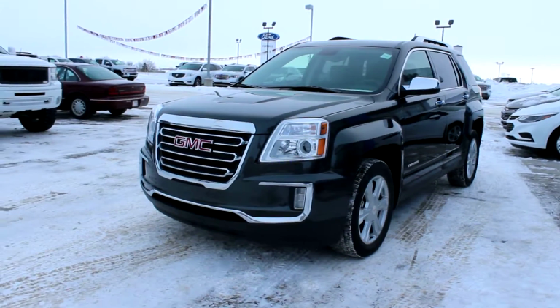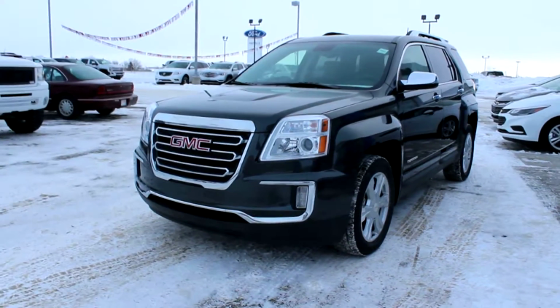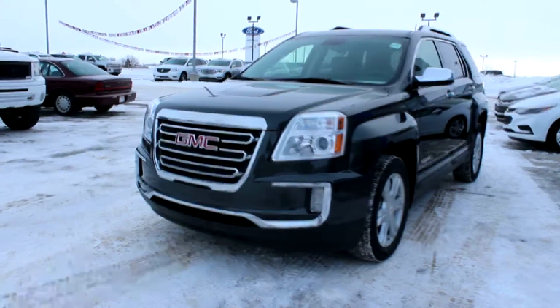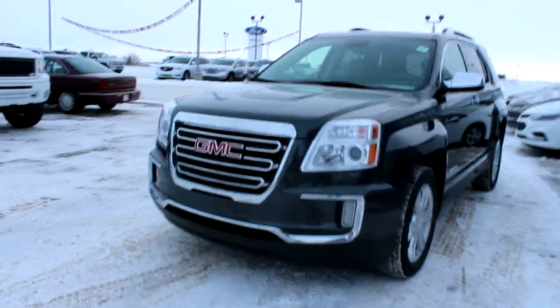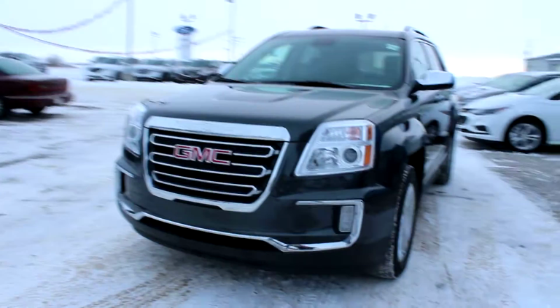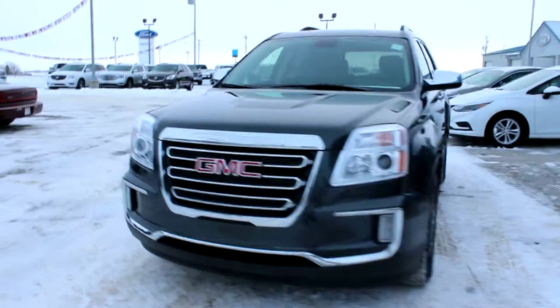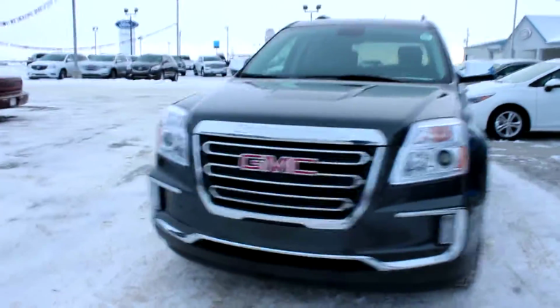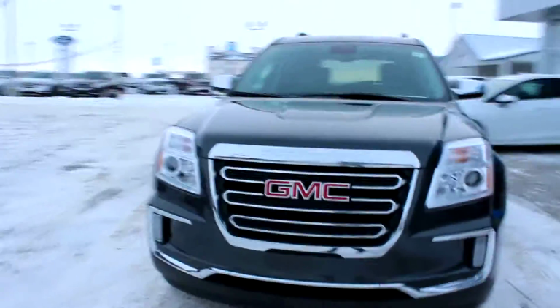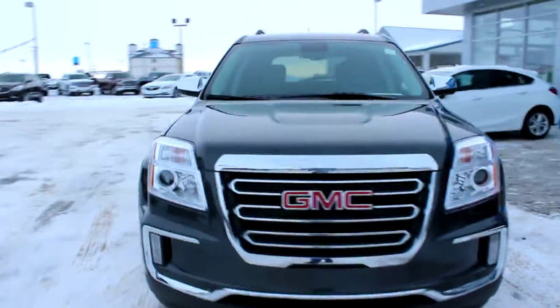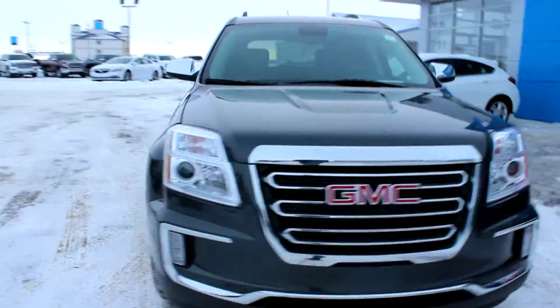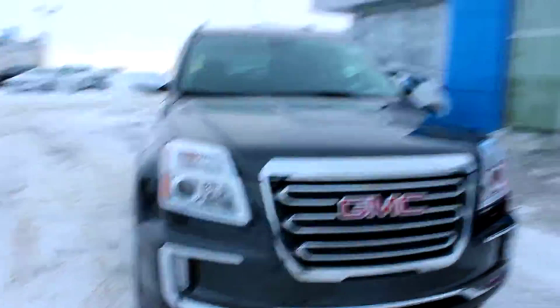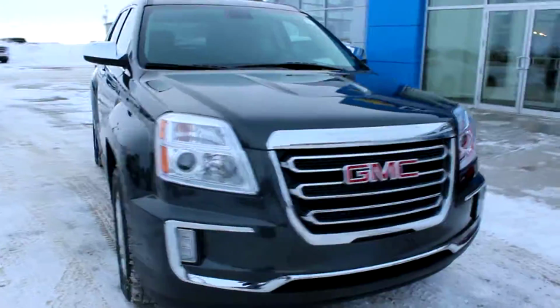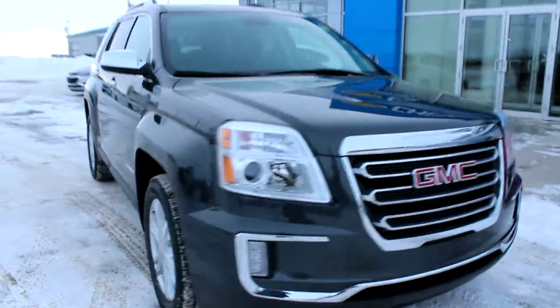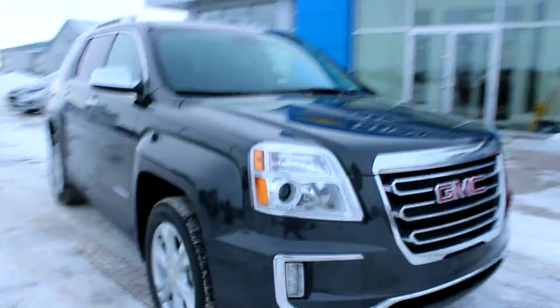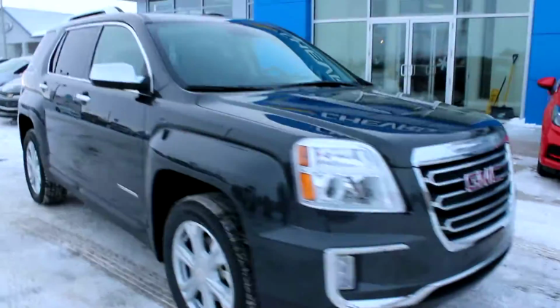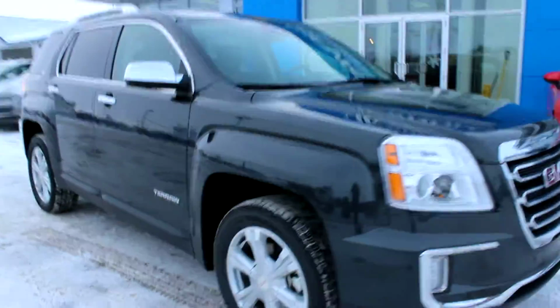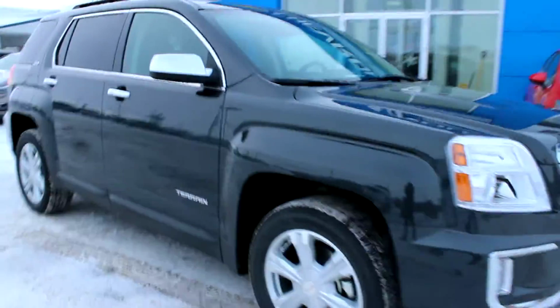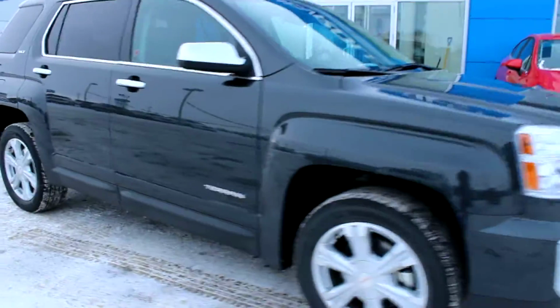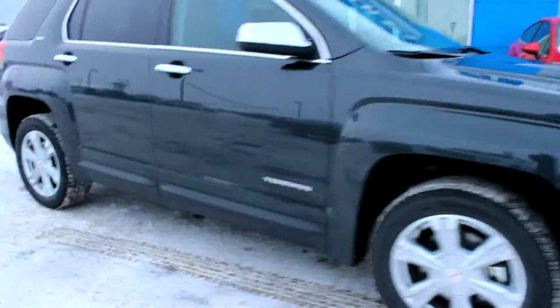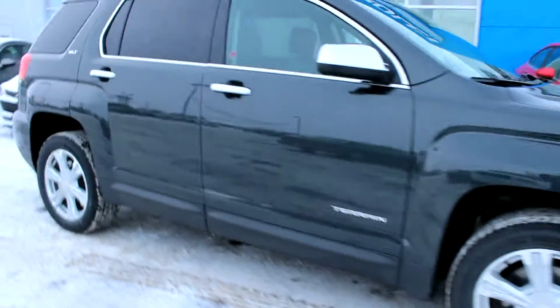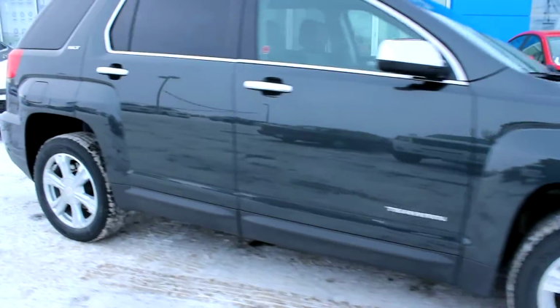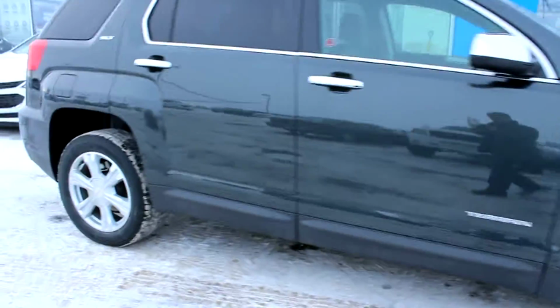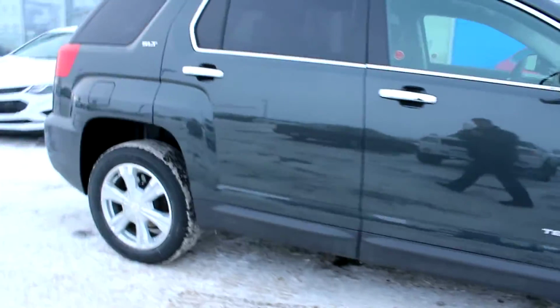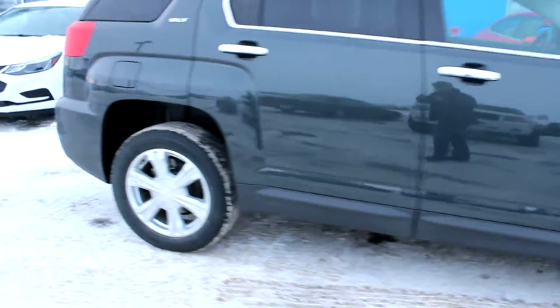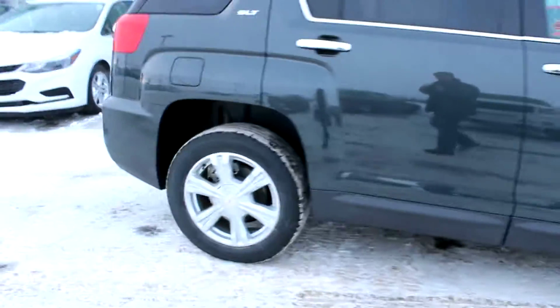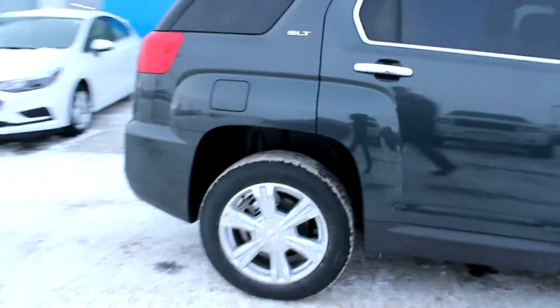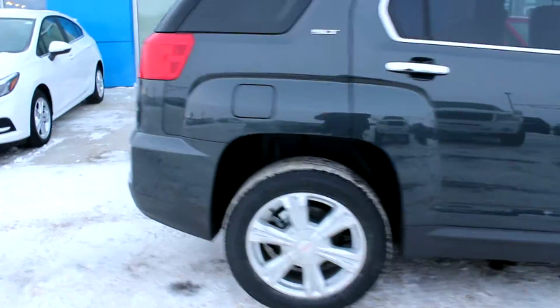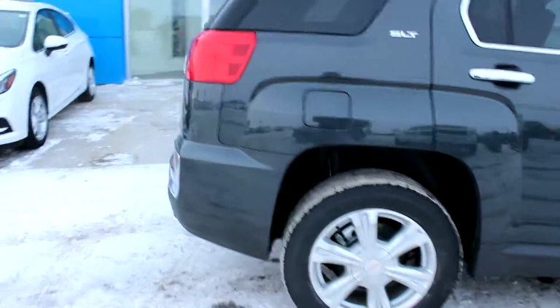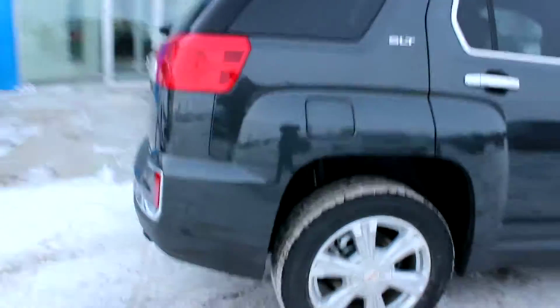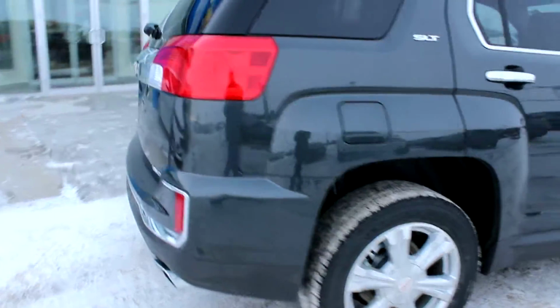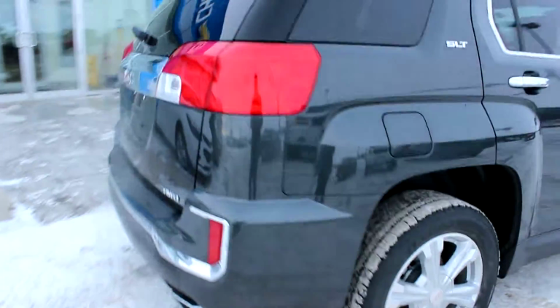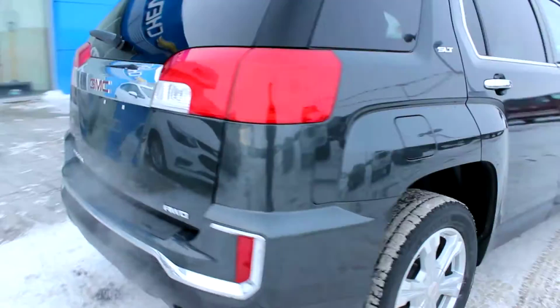Welcome to Davis Chevrolet GMC Buick in Claresholm. Today we're looking at a brand new 2017 GMC Terrain. This is the SLT with 18-inch rims and the color is graphite gray metallic.